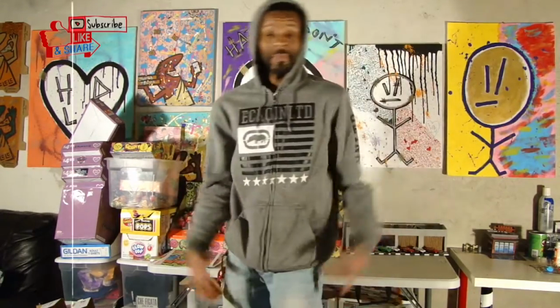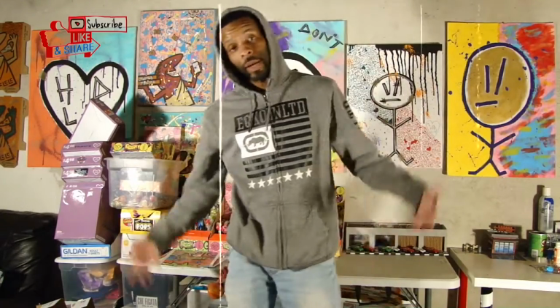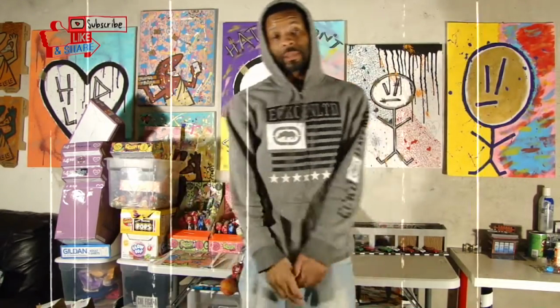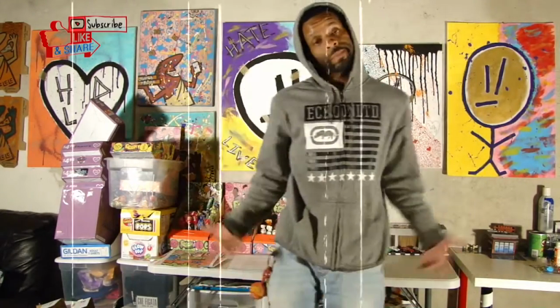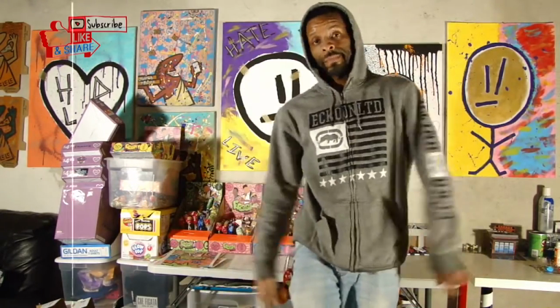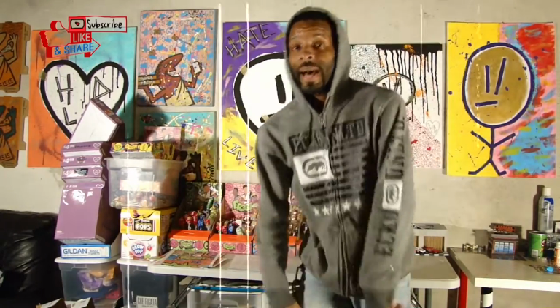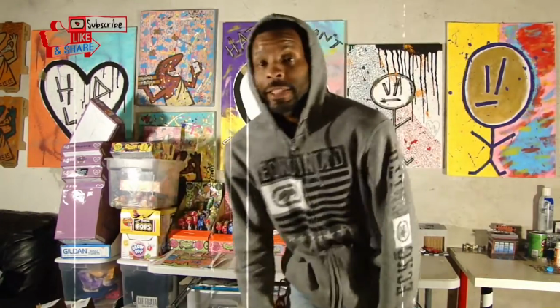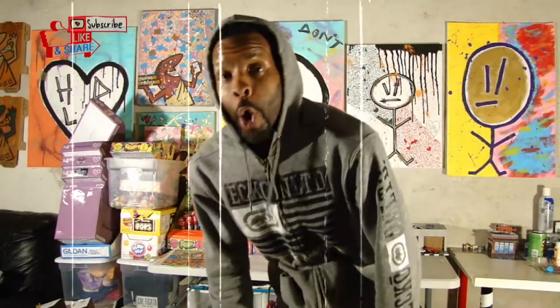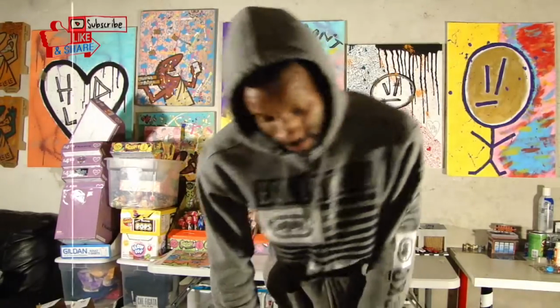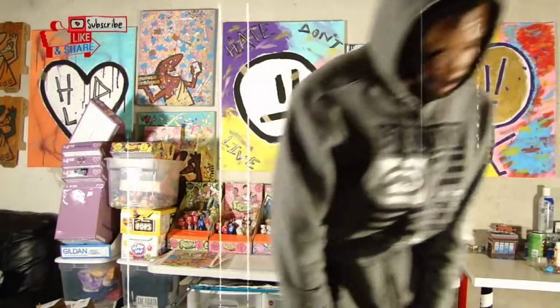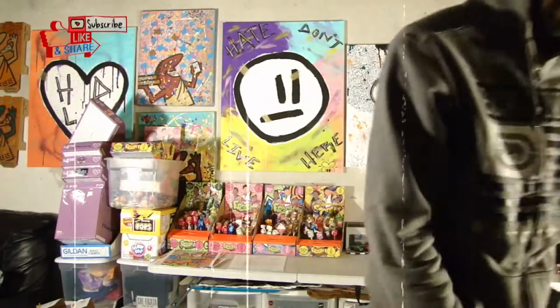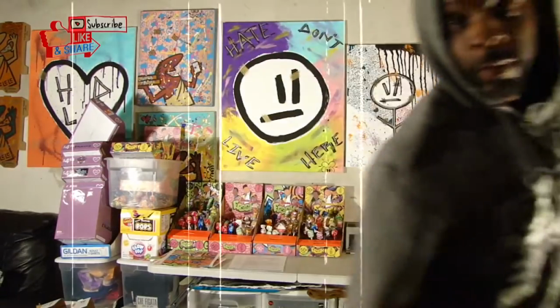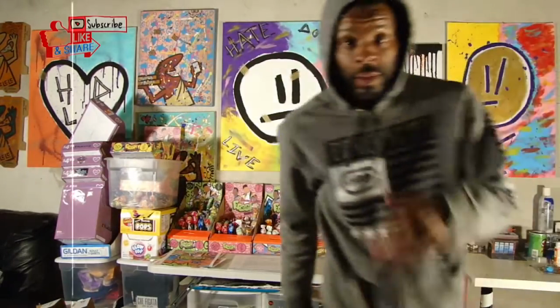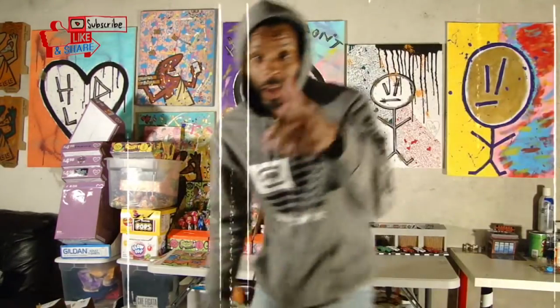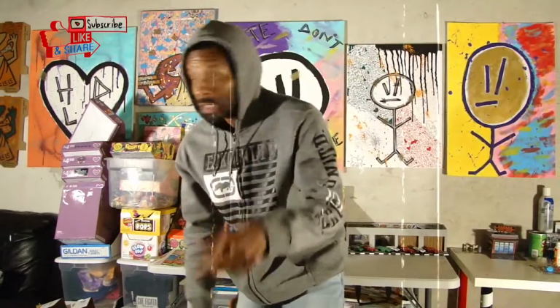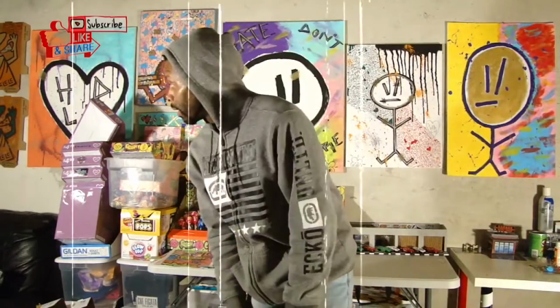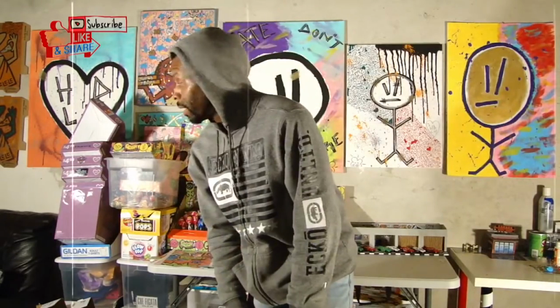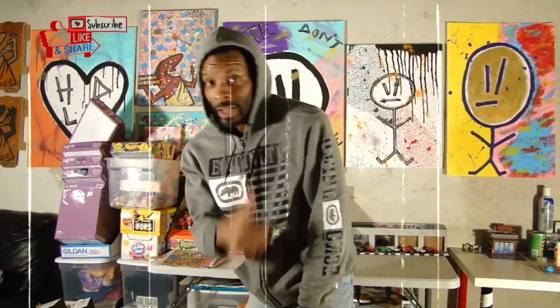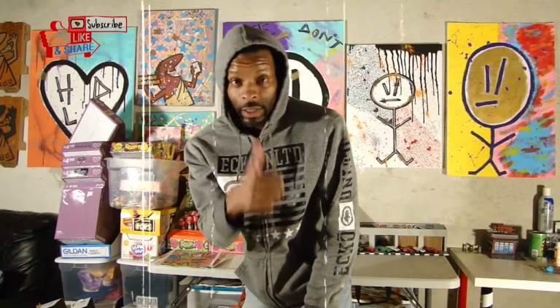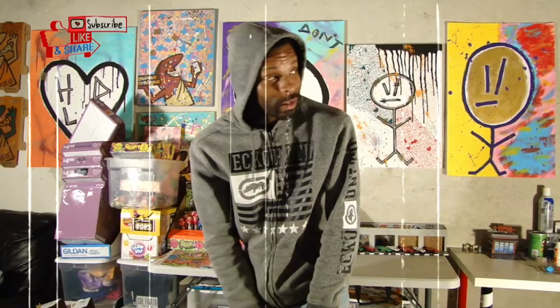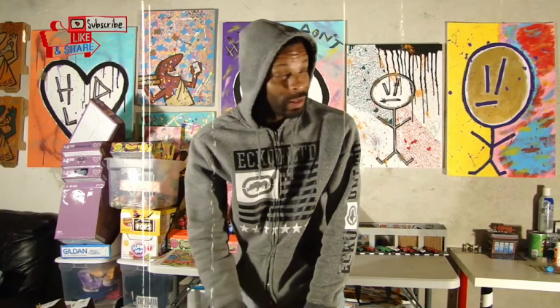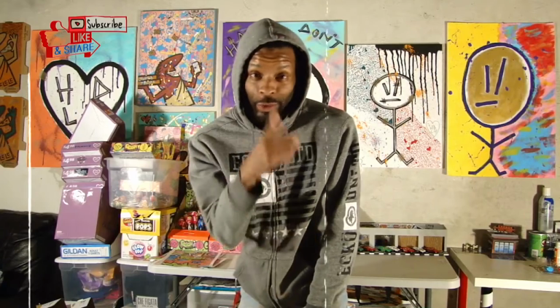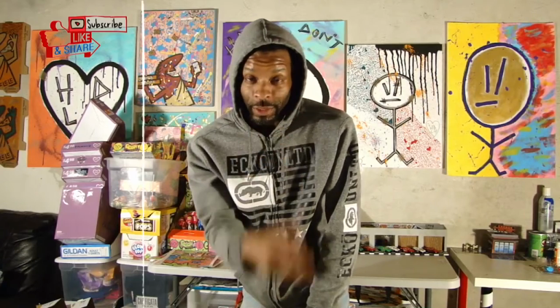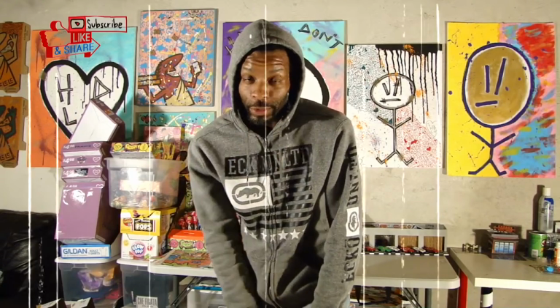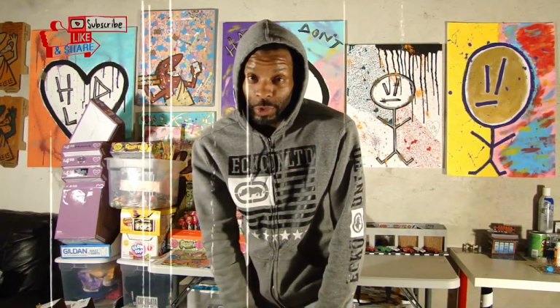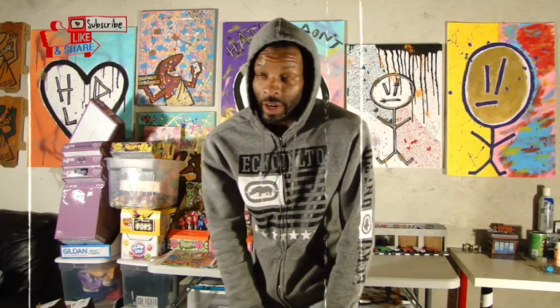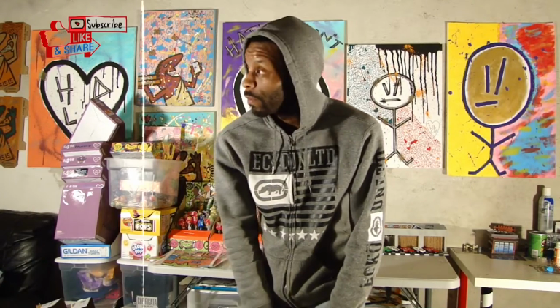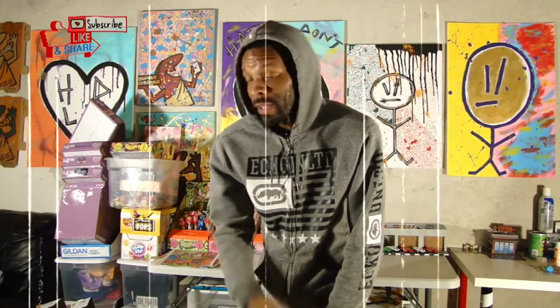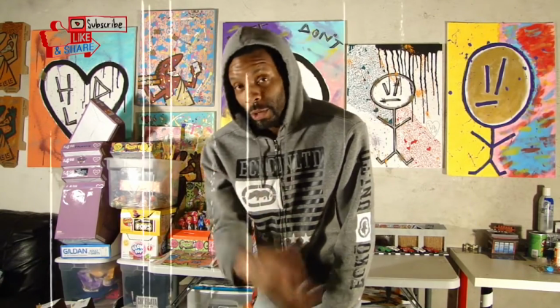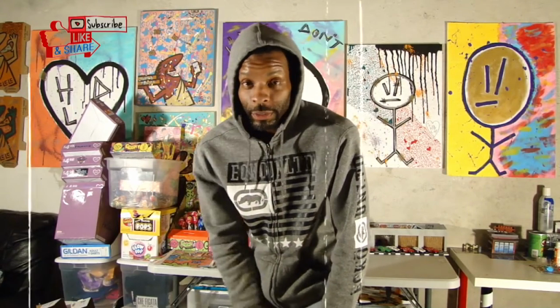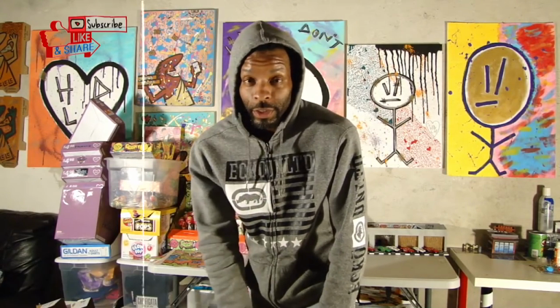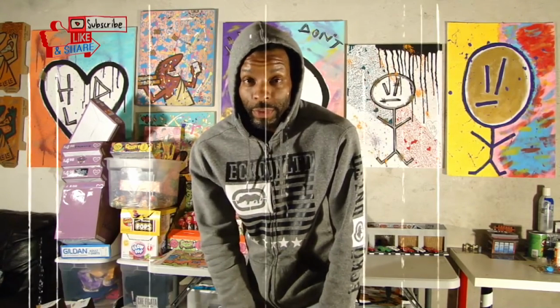And that's what I've been up to. Holla at your boy, and don't forget to subscribe so you can join Team Raheem, hit that notification bell so you won't miss a video.